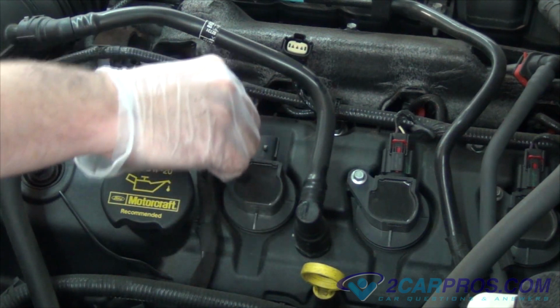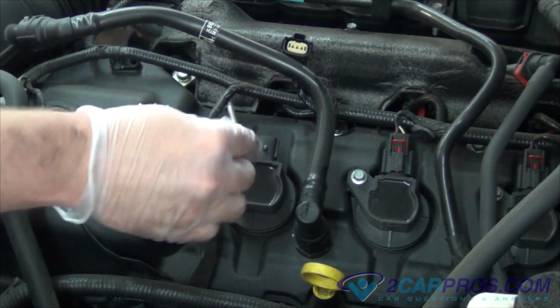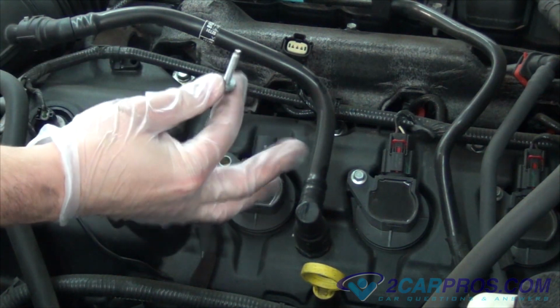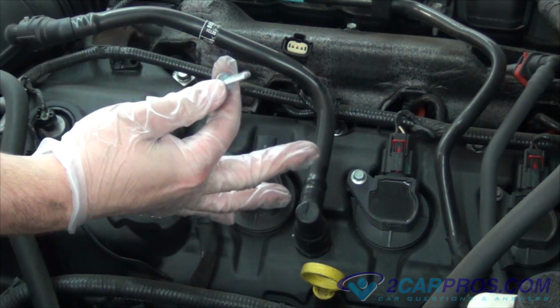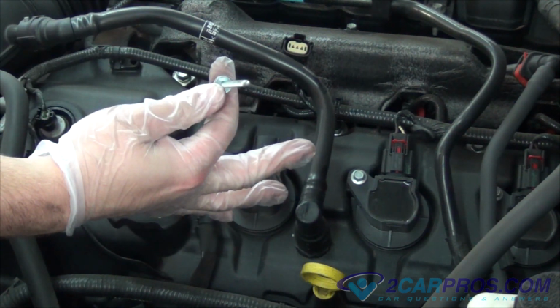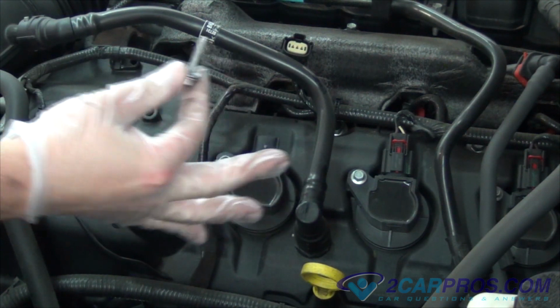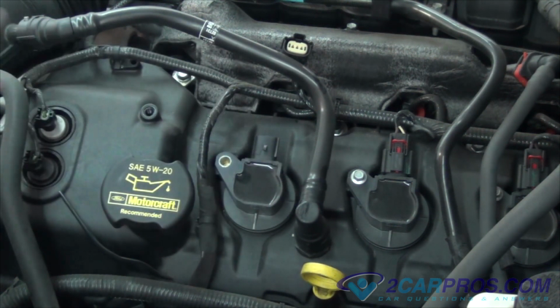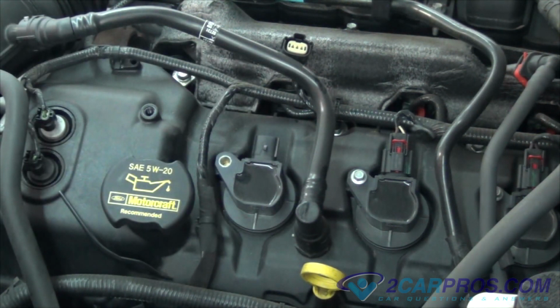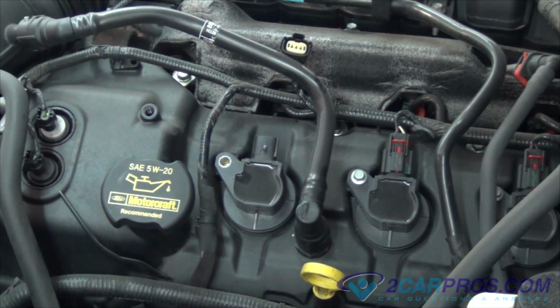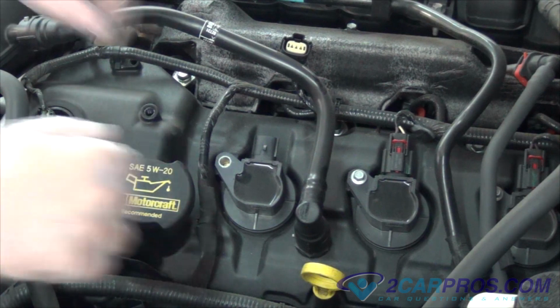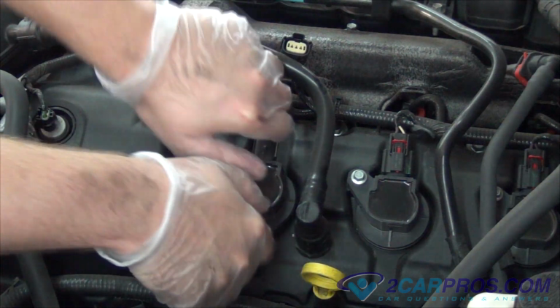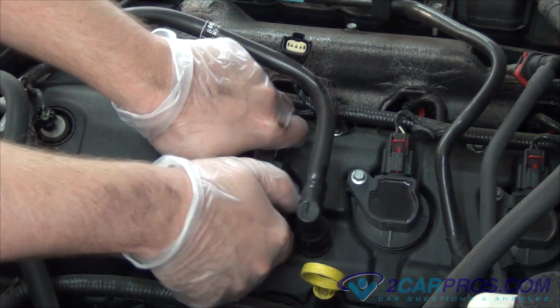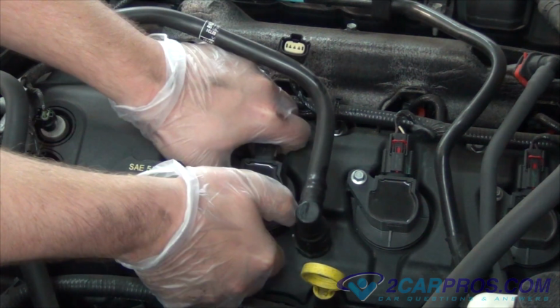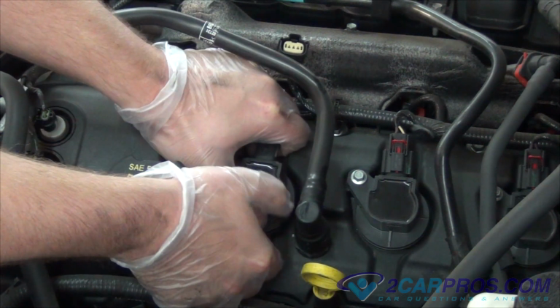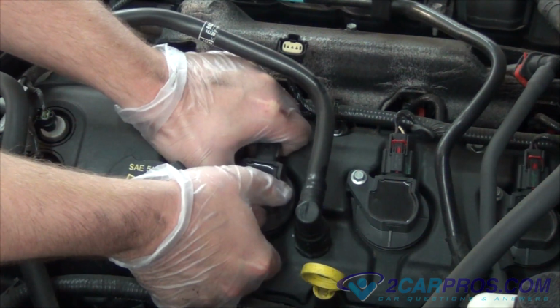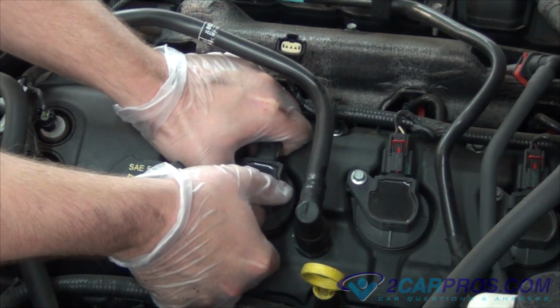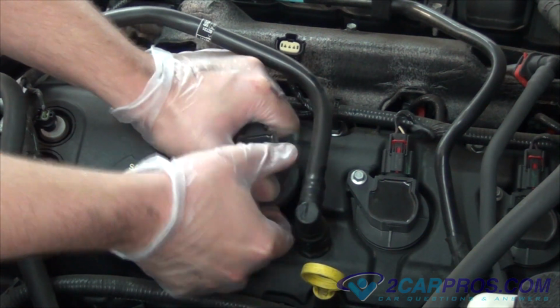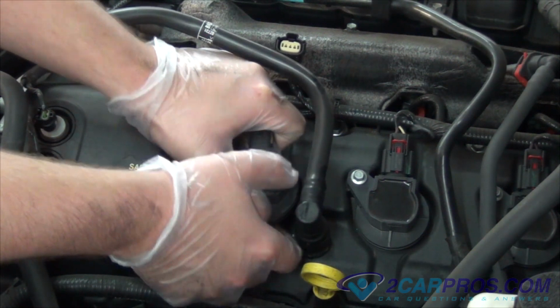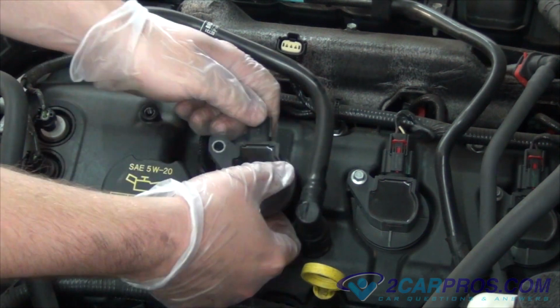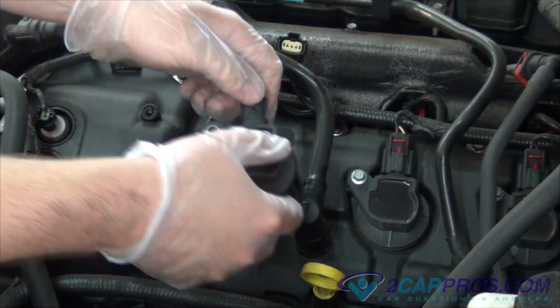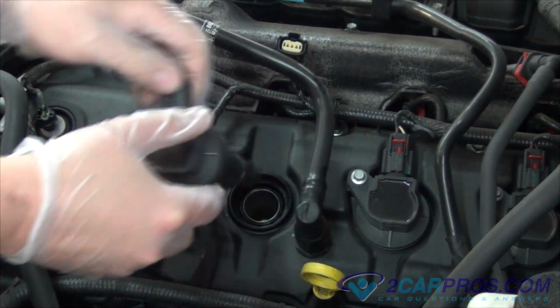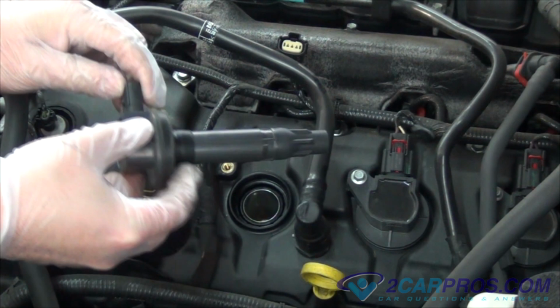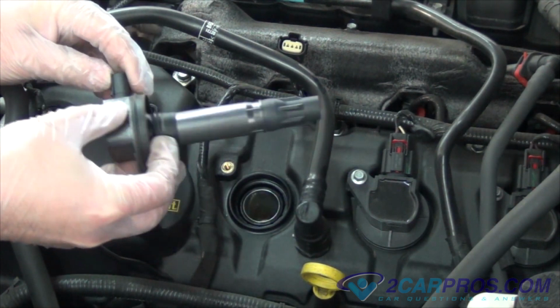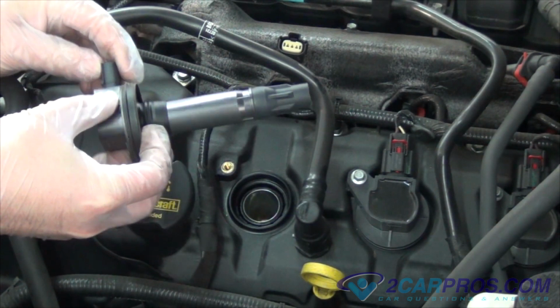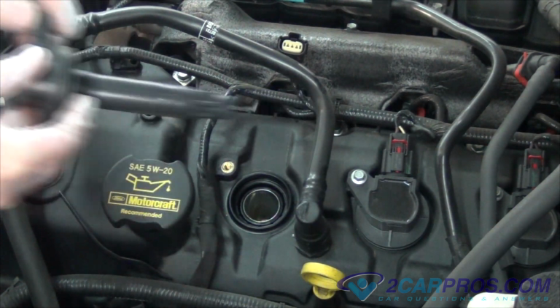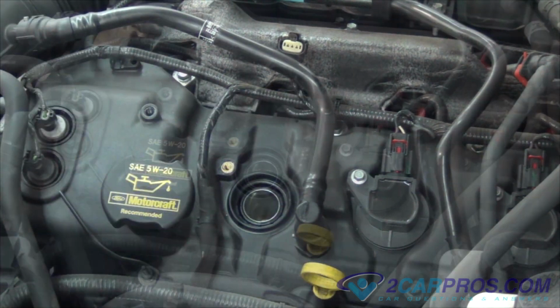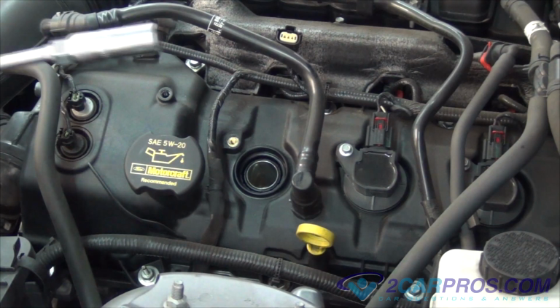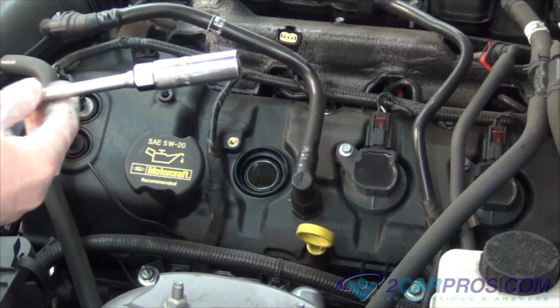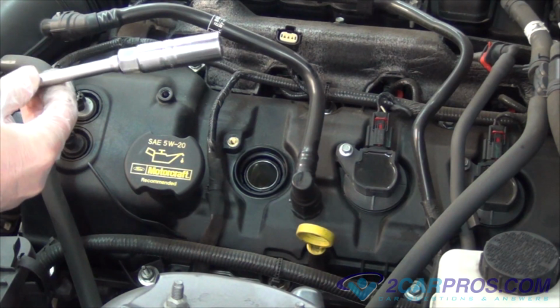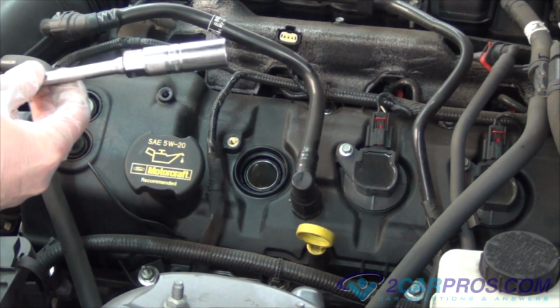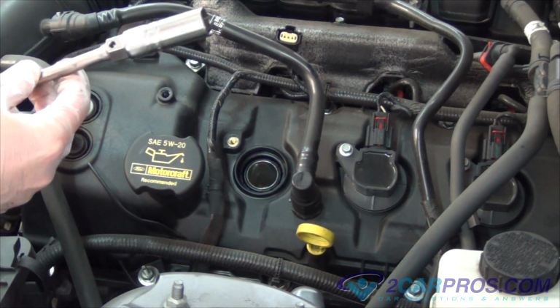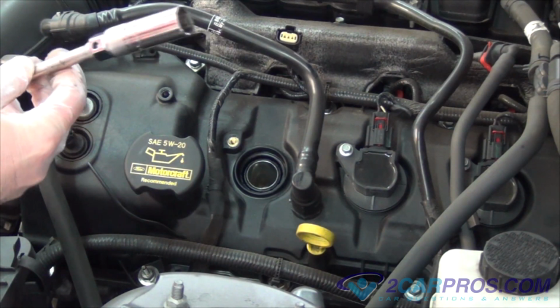After we've removed the electrical wire going to the ignition coil, we're going to remove the ignition coil. Next, we're going to remove the spark plug.